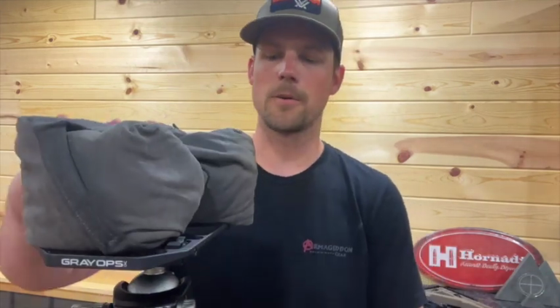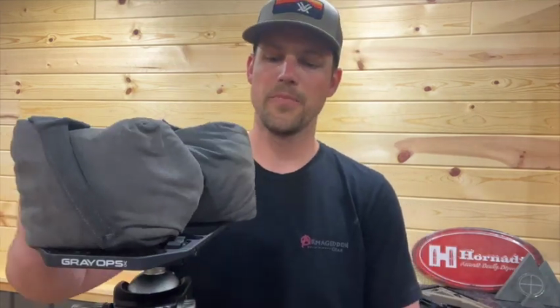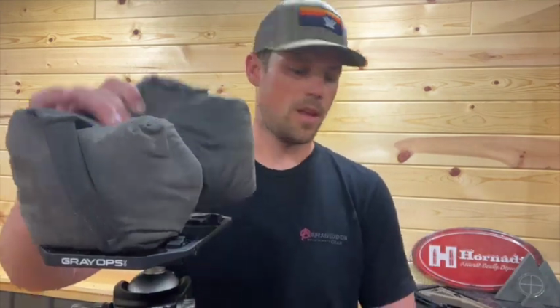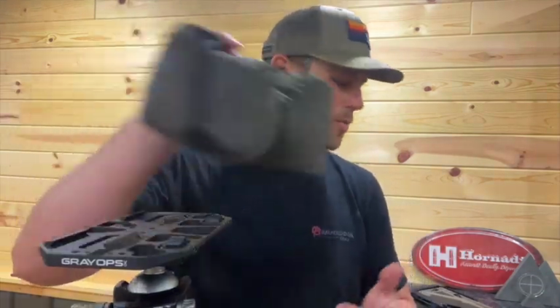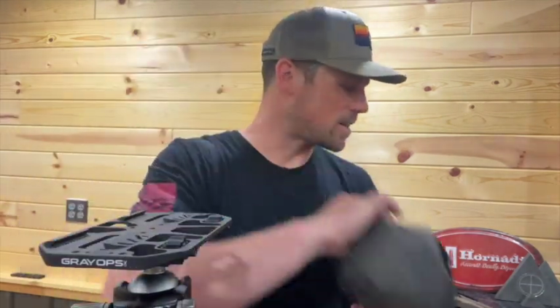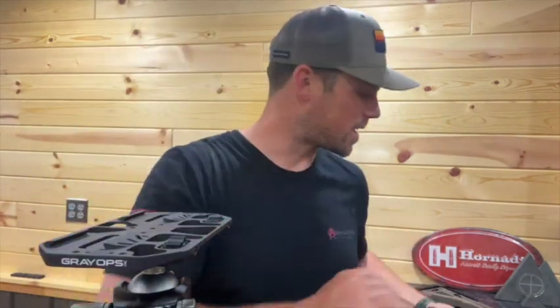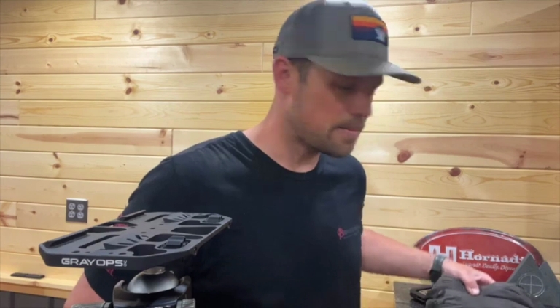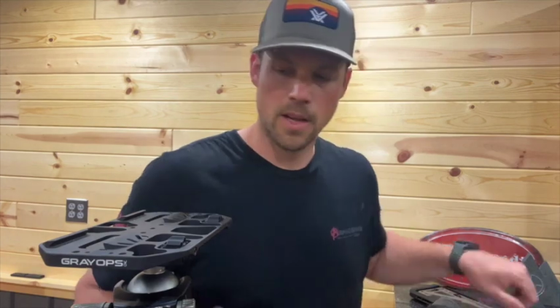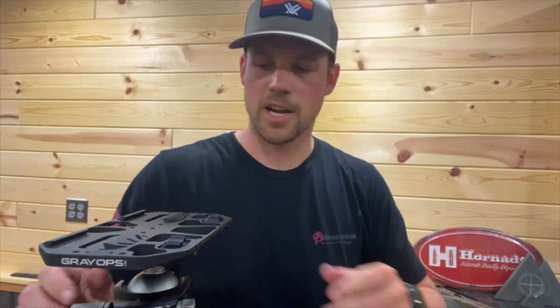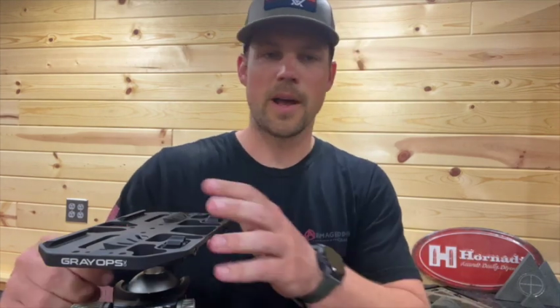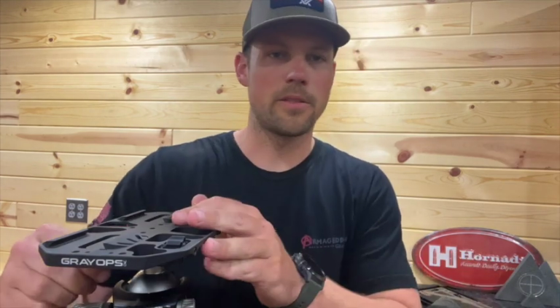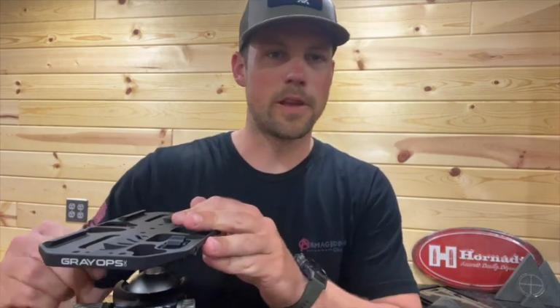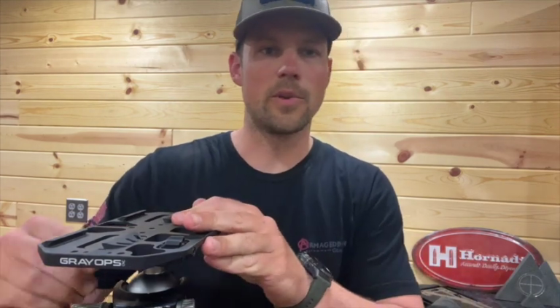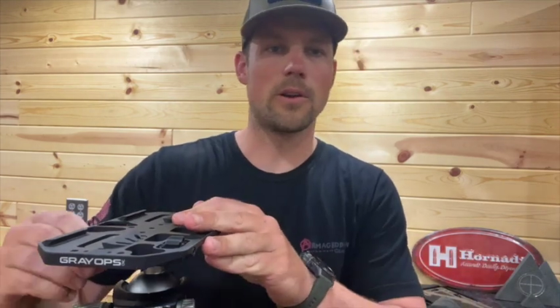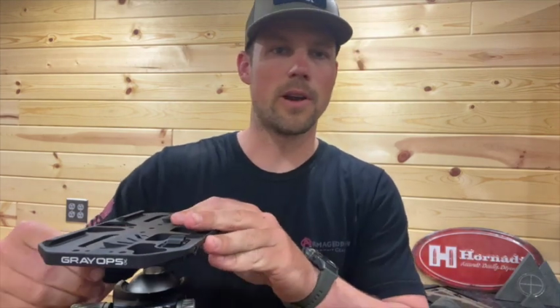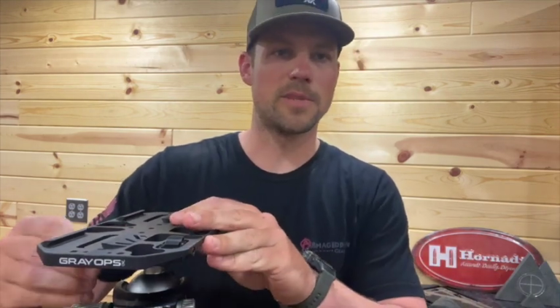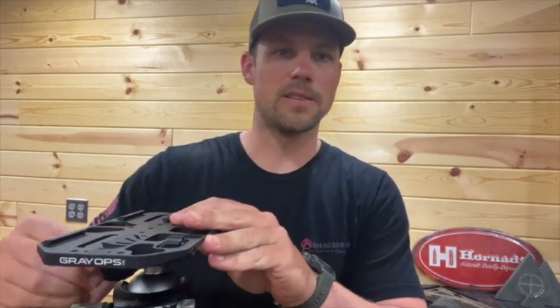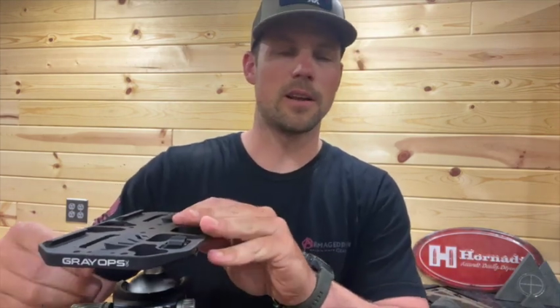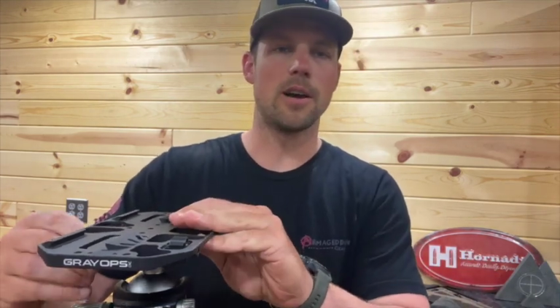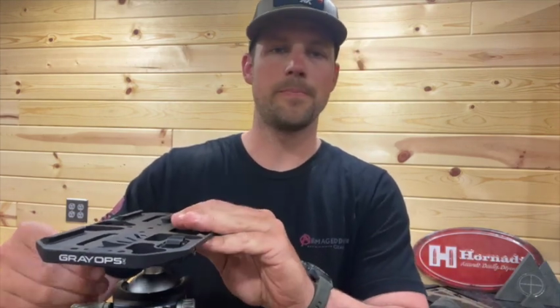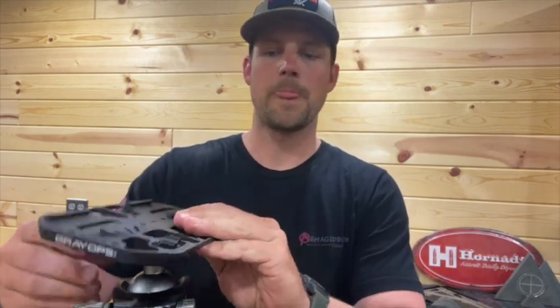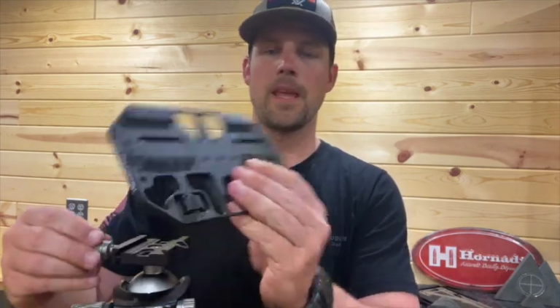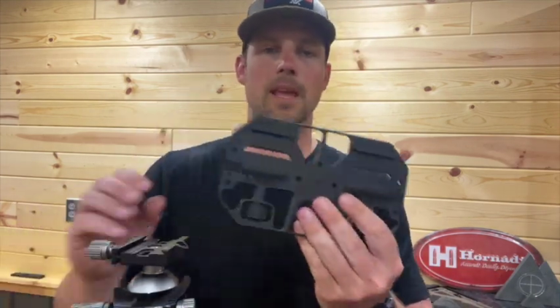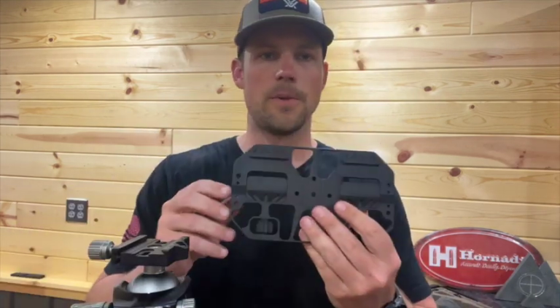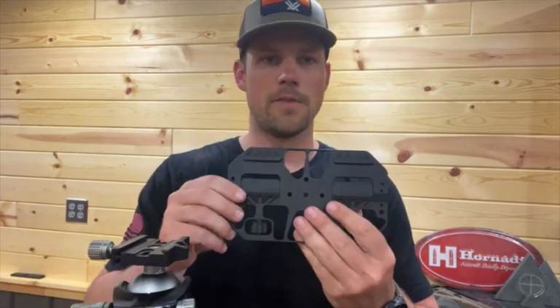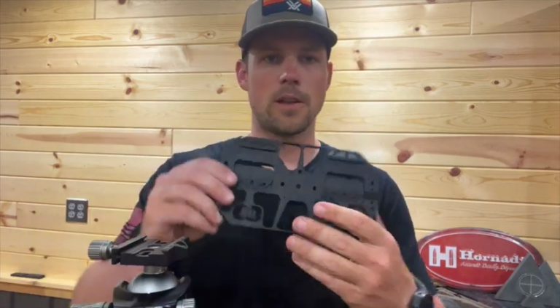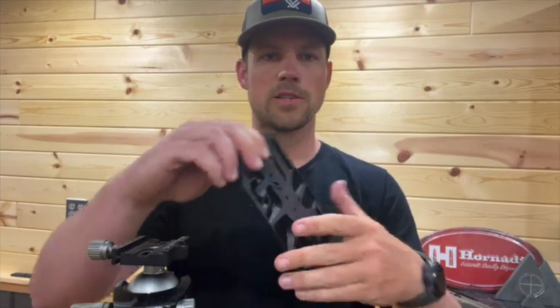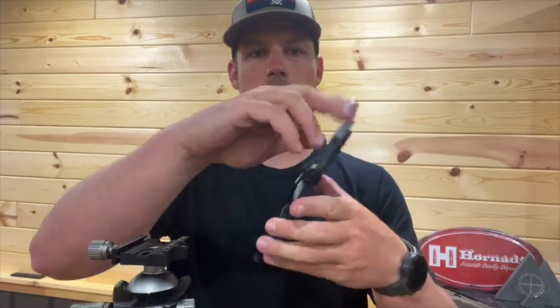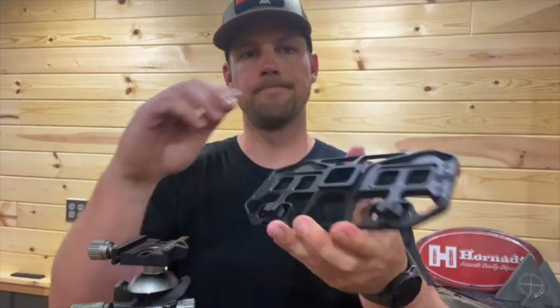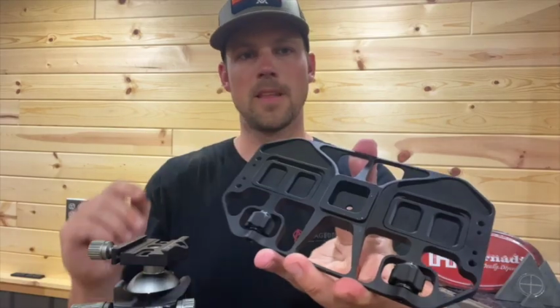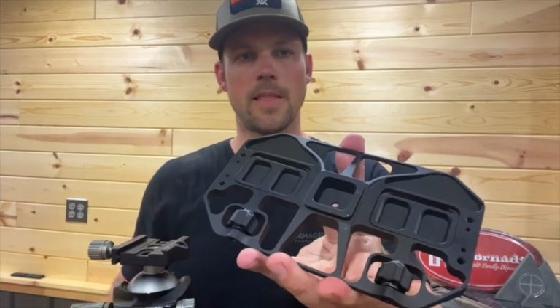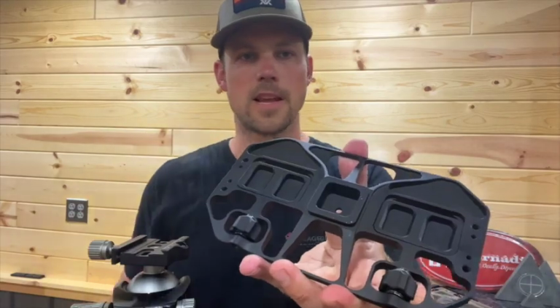I hope you guys like it. Check them out — they're available now on greyopcnc.com. Let me know if you have any questions. Thanks, guys.